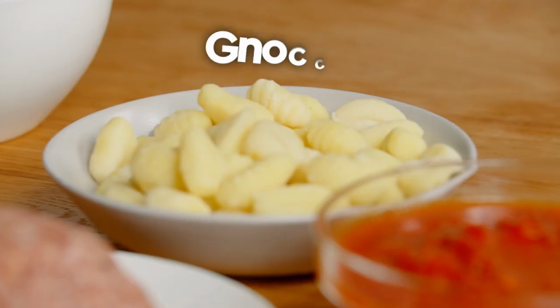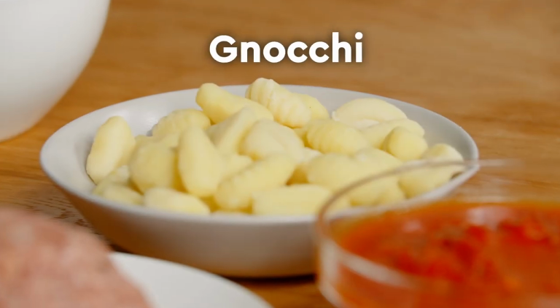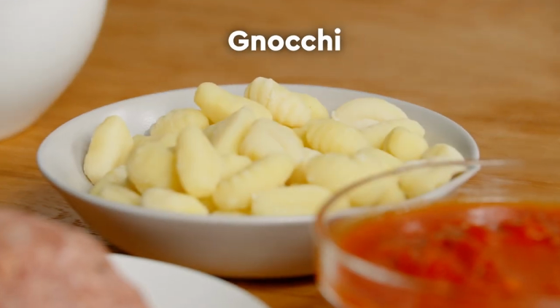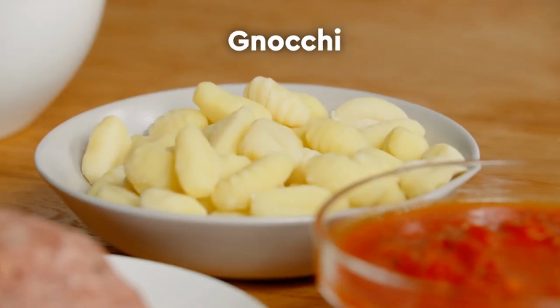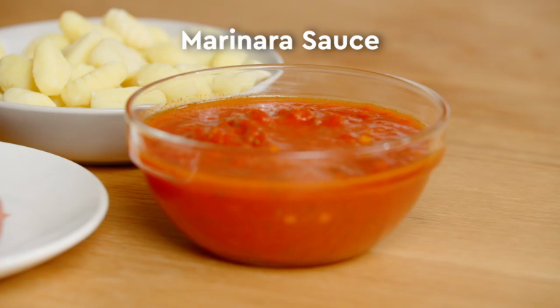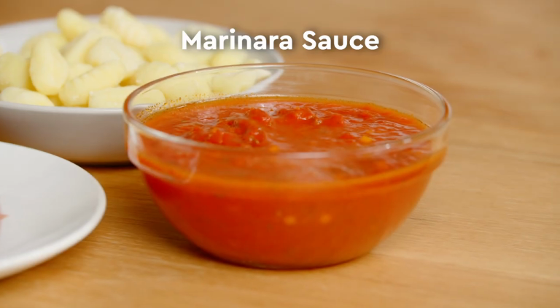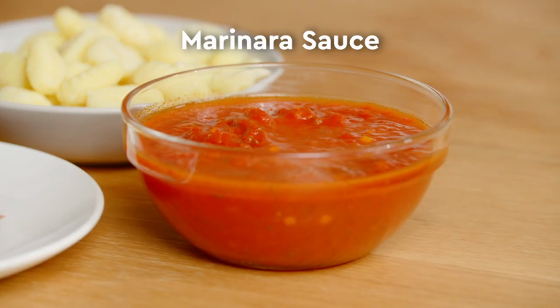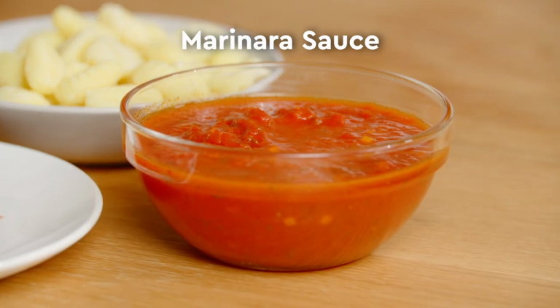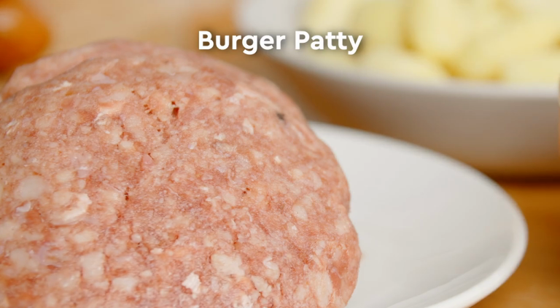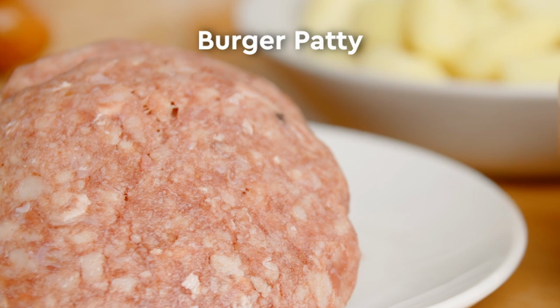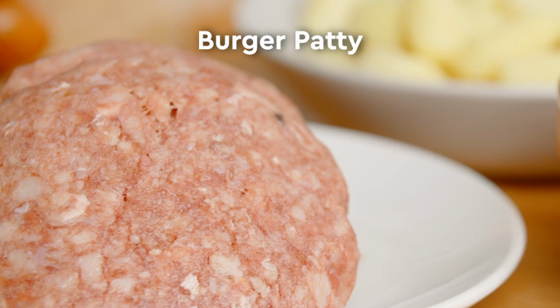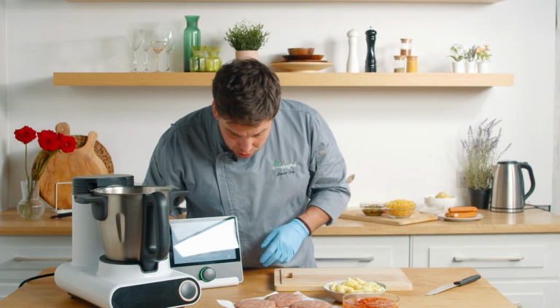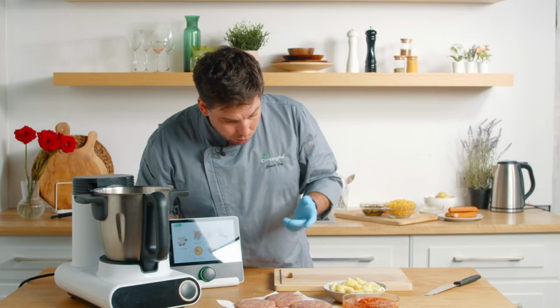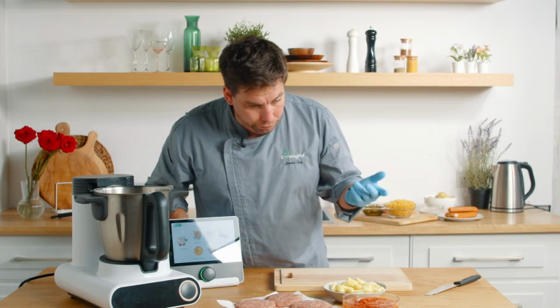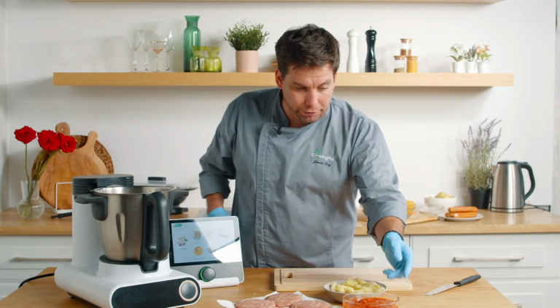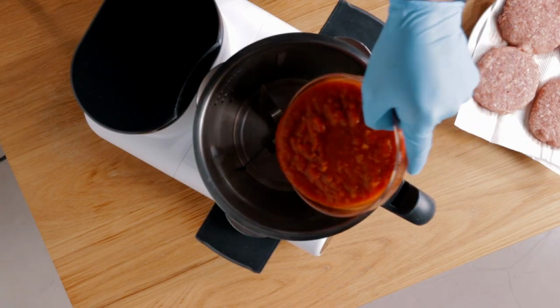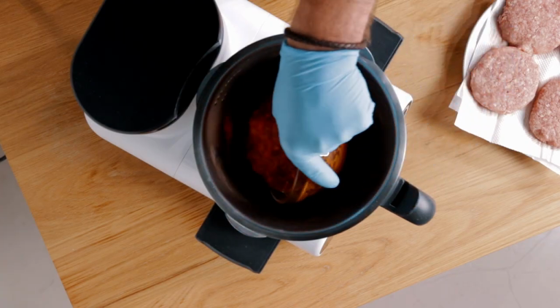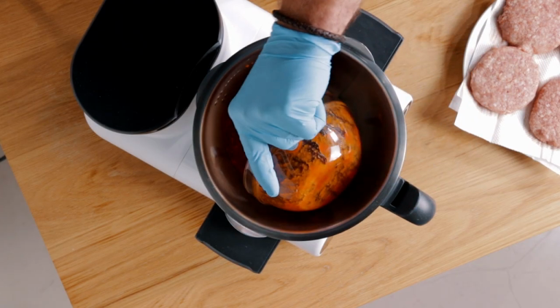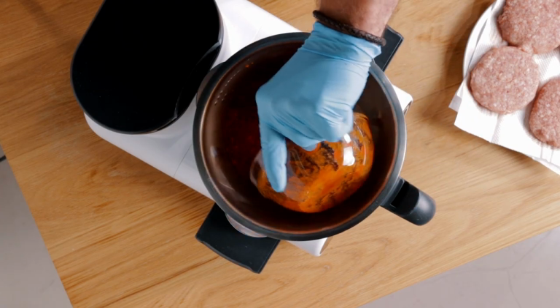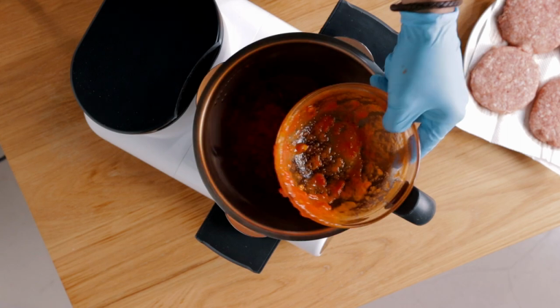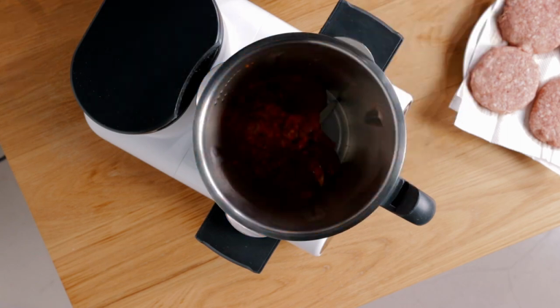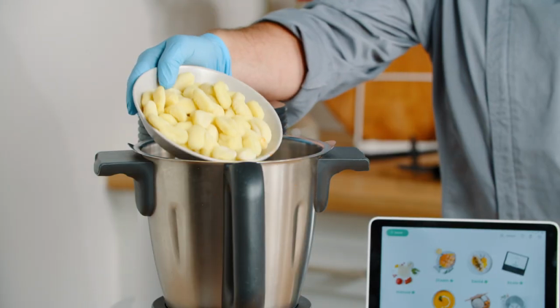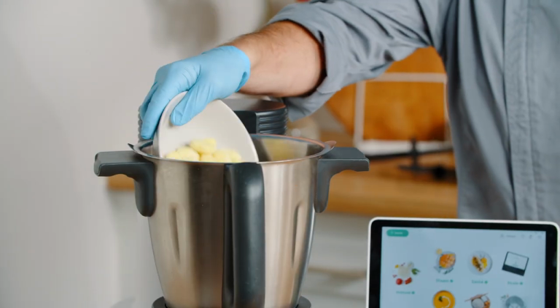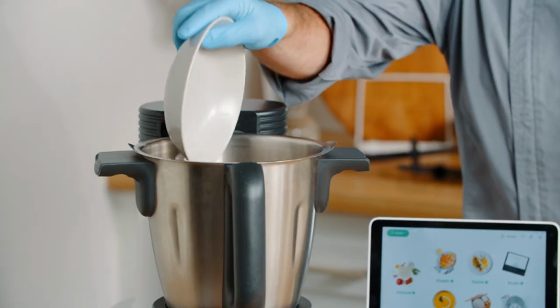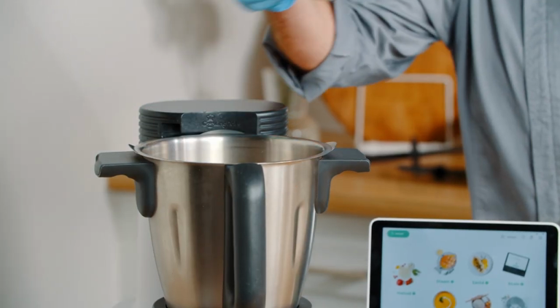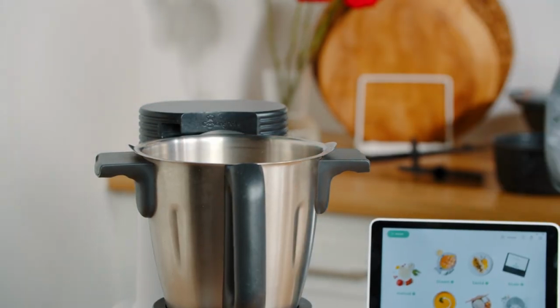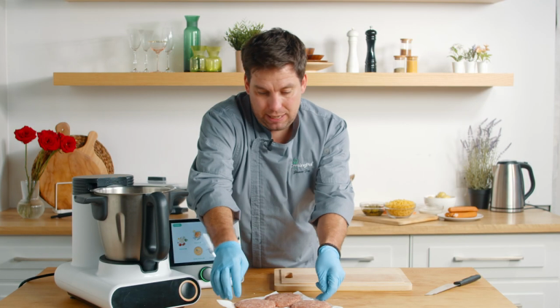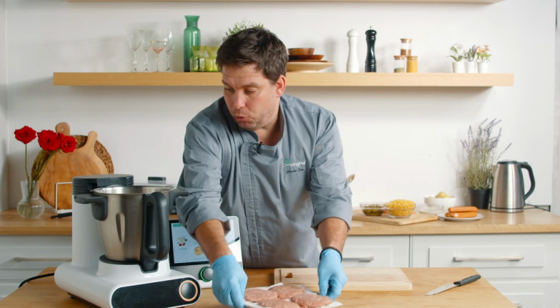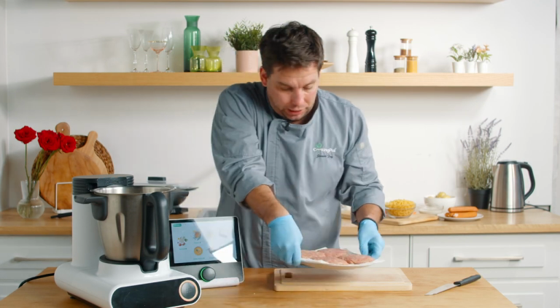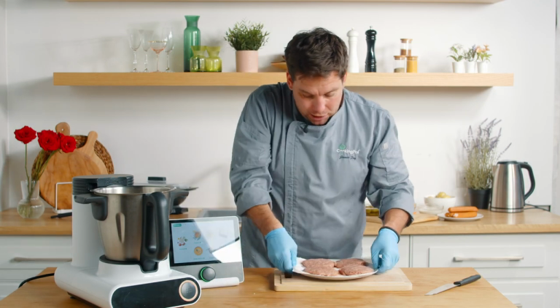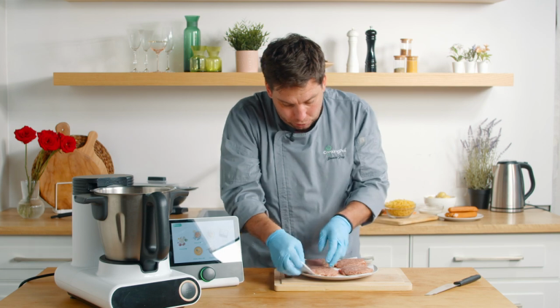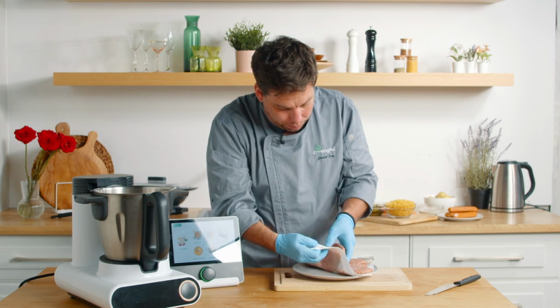What we have here: we have some shop-bought gnocchi, marinara sauce, and then lastly we've got some burger patties. First things first, our marinara is going to go into the mixing bowl, followed closely by our gnocchi. Last but not least is our beautiful burger patties.